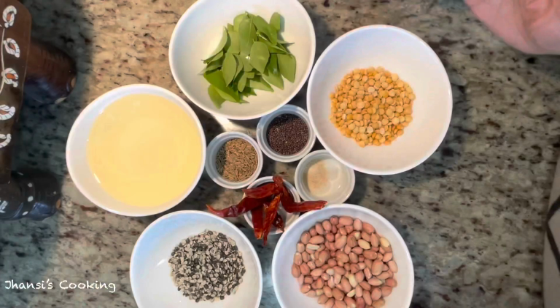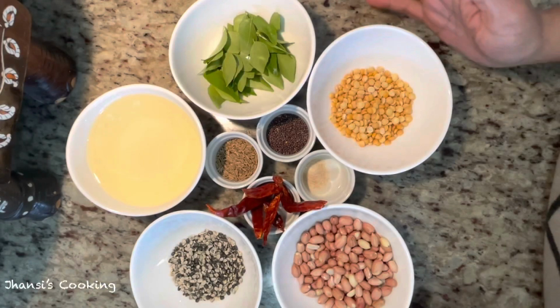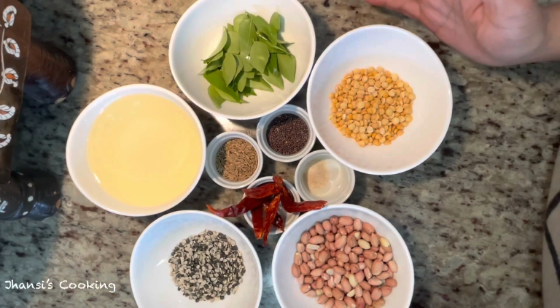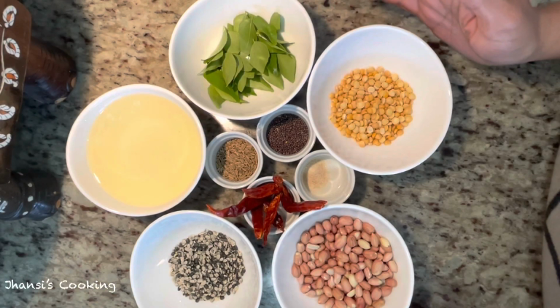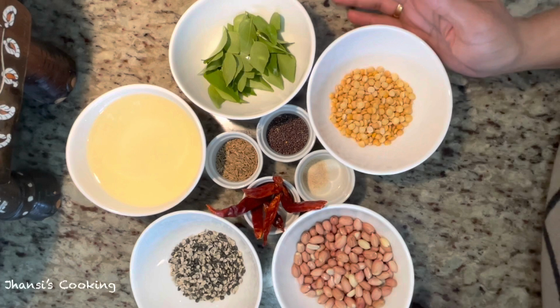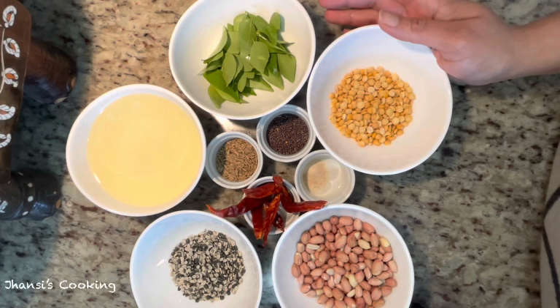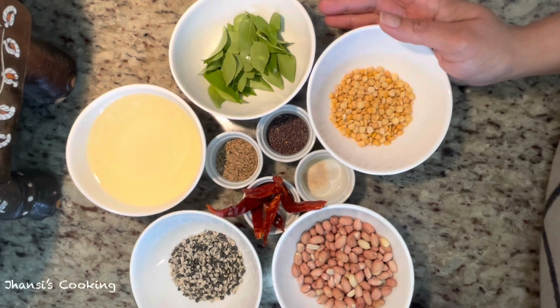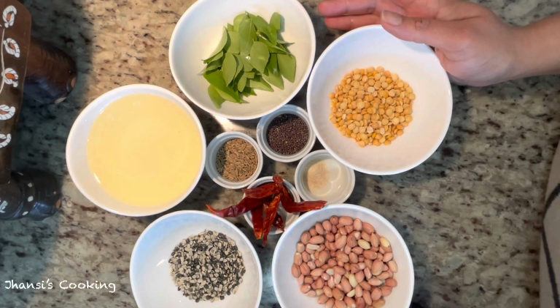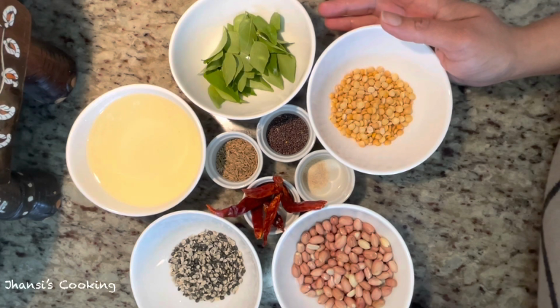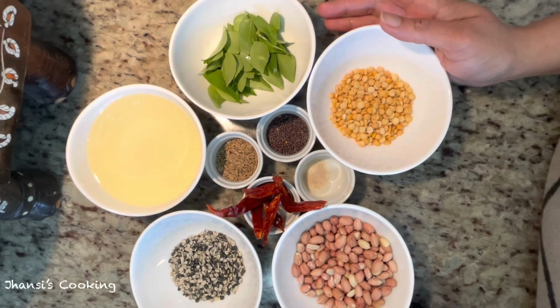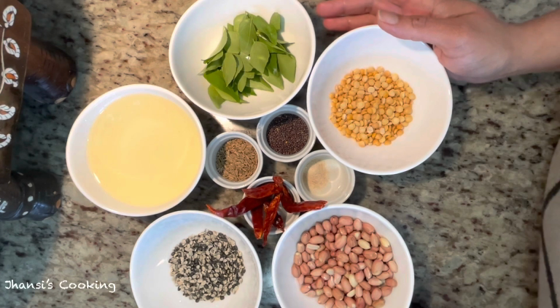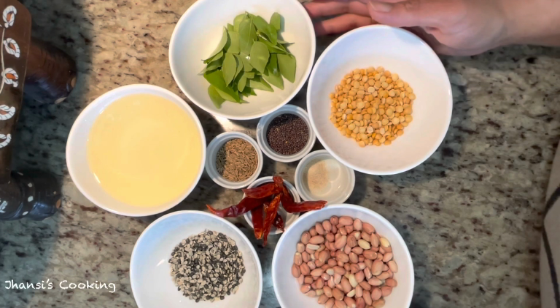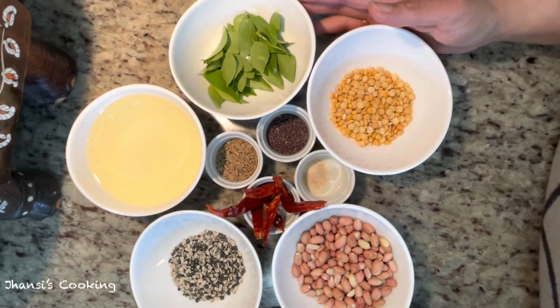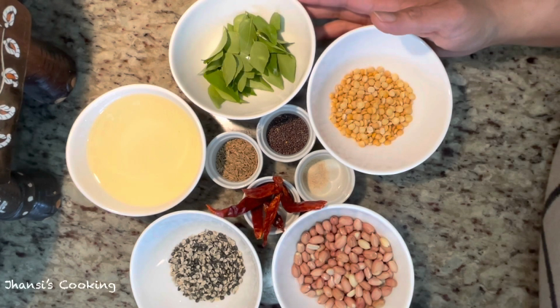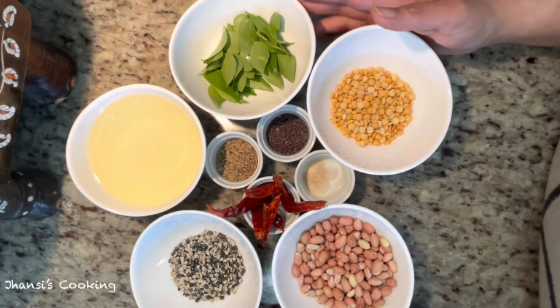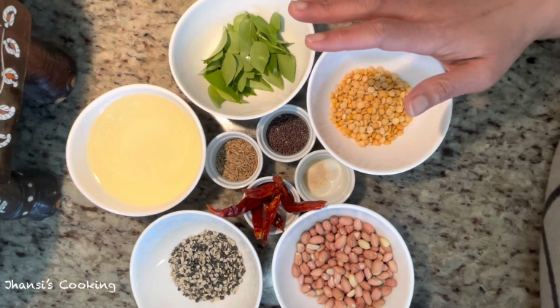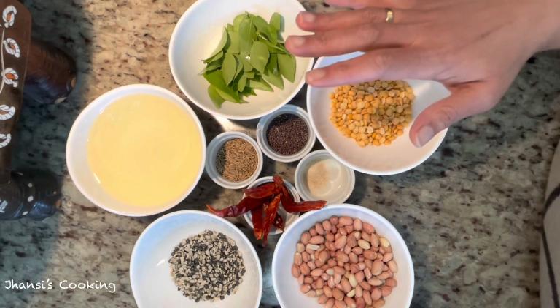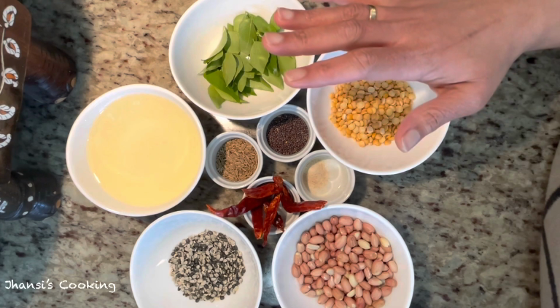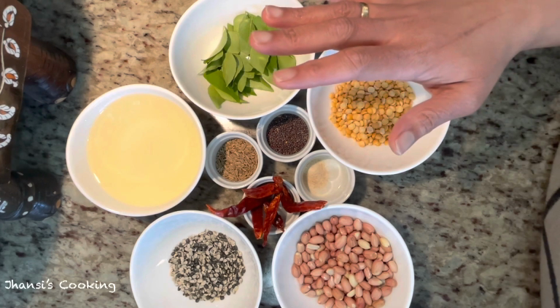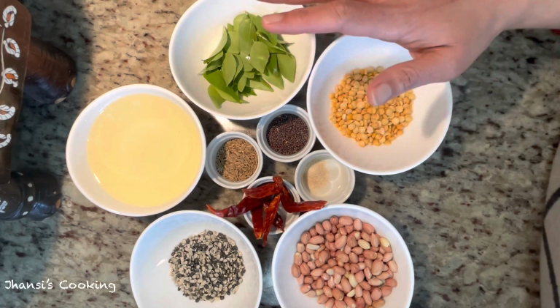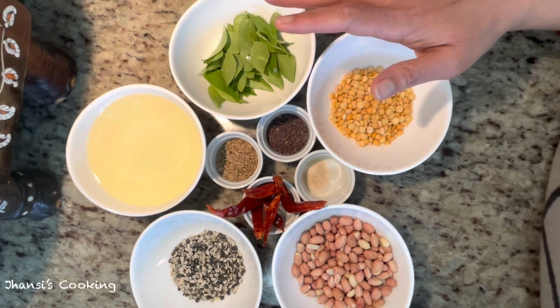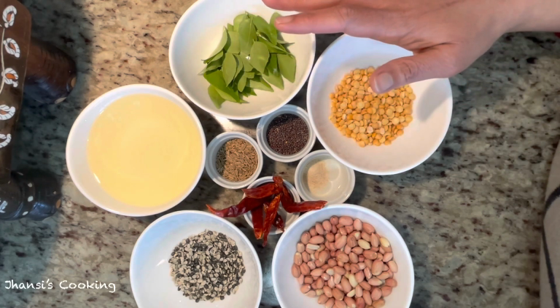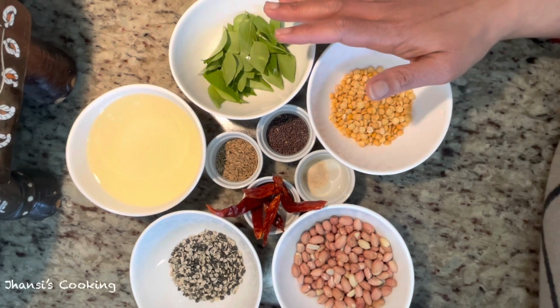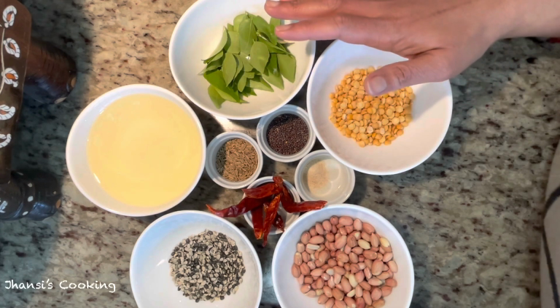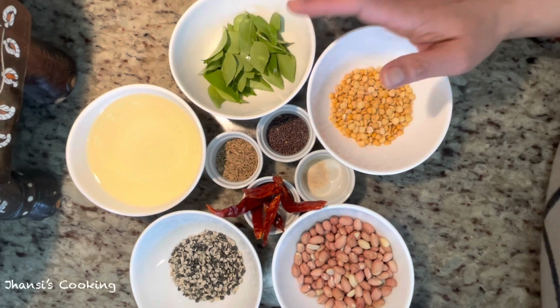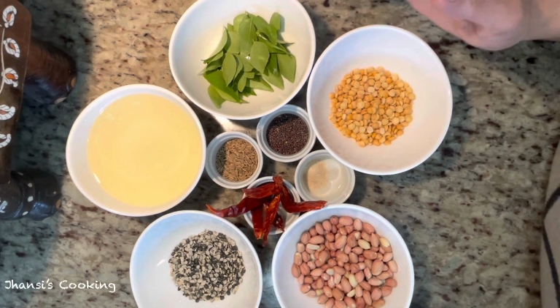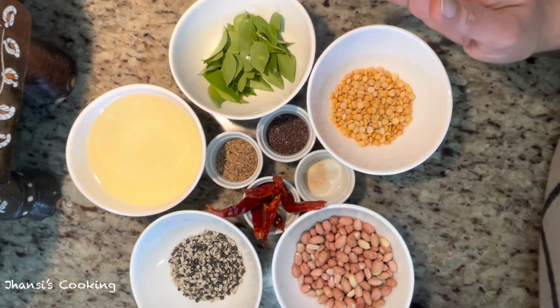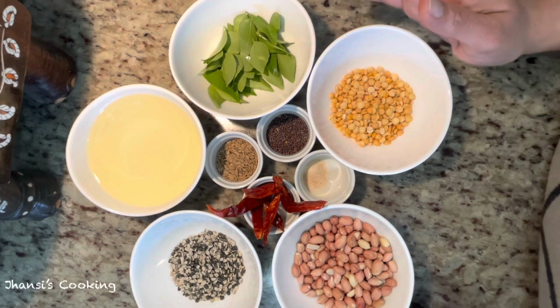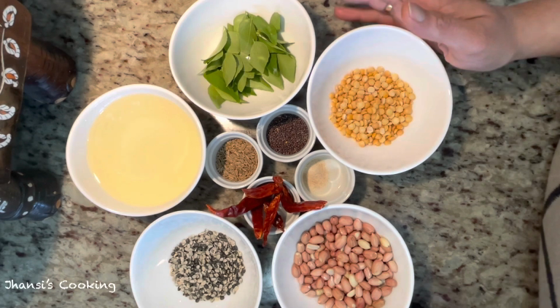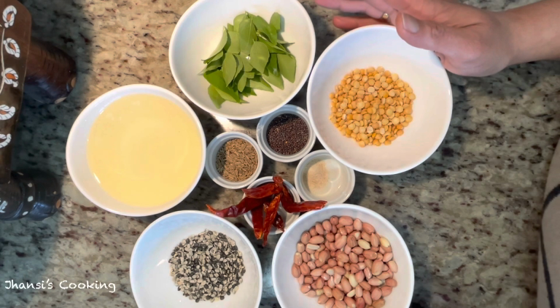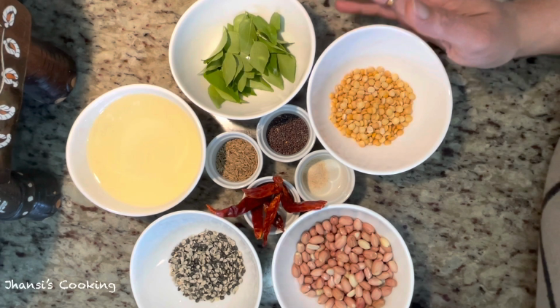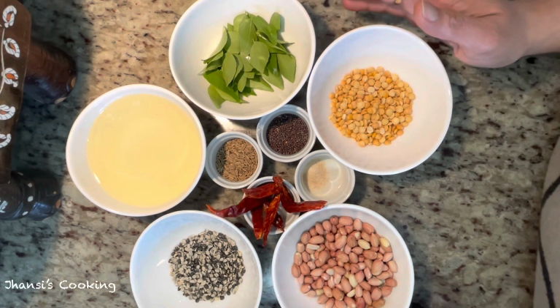Seasoning is a very important part of making lemon rice. I'll be preparing seasoning in a slightly large quantity so I can store it for later use.